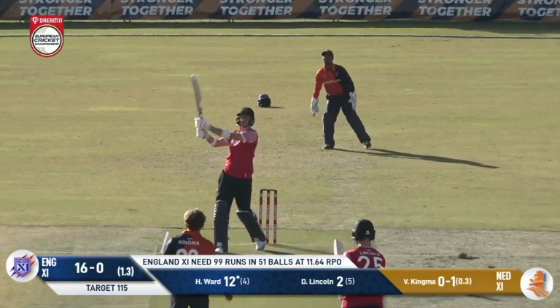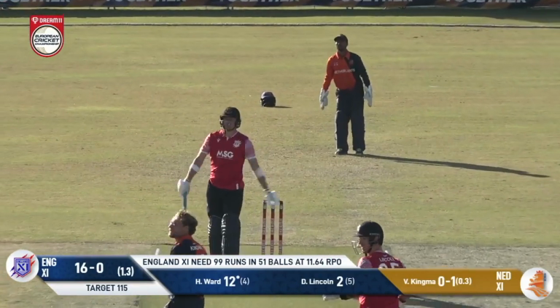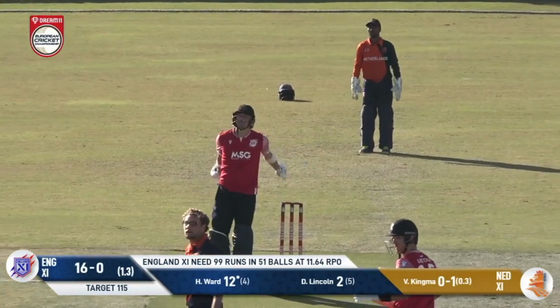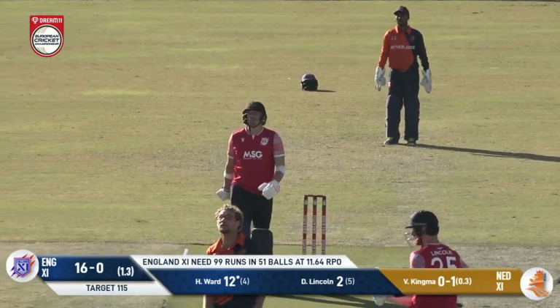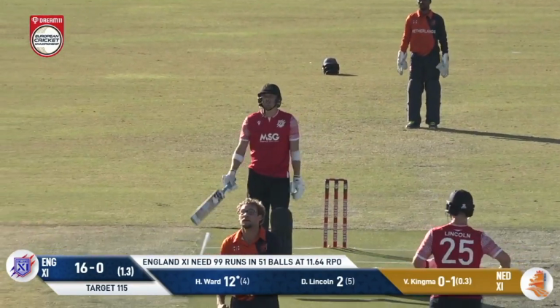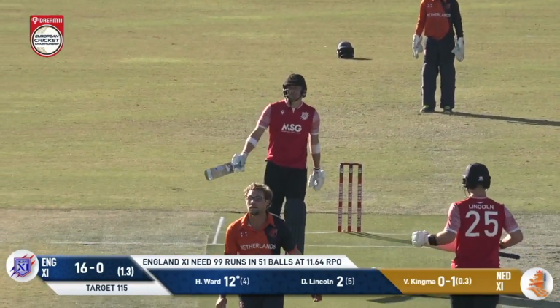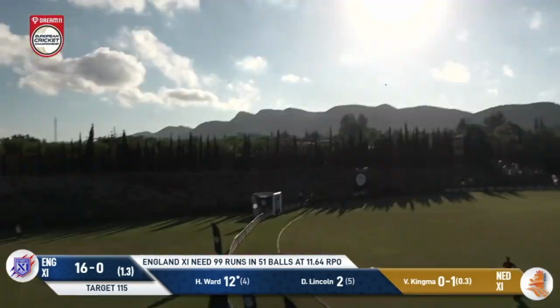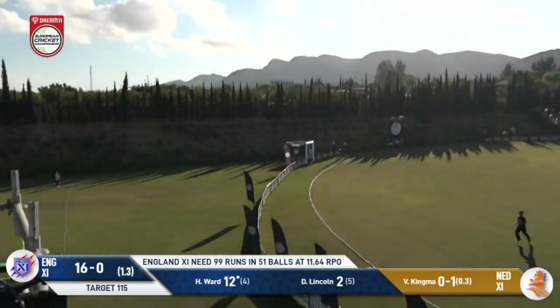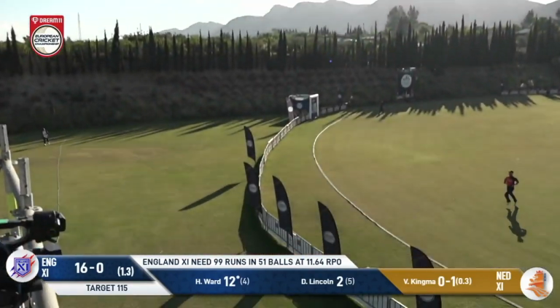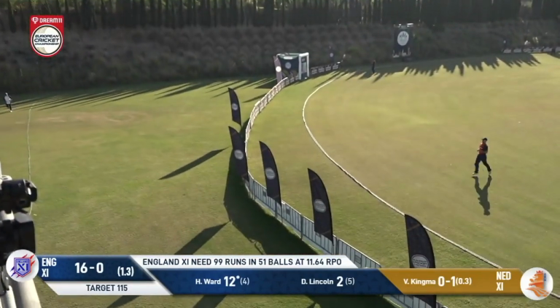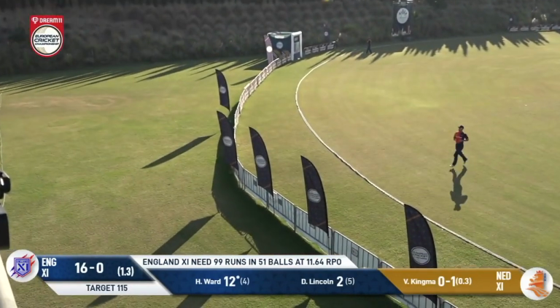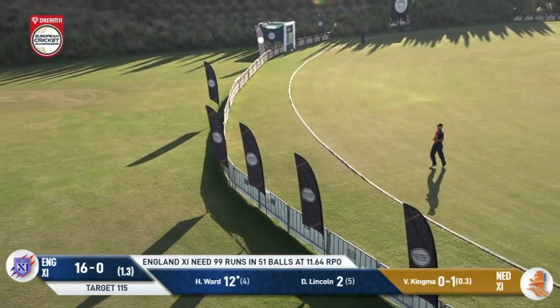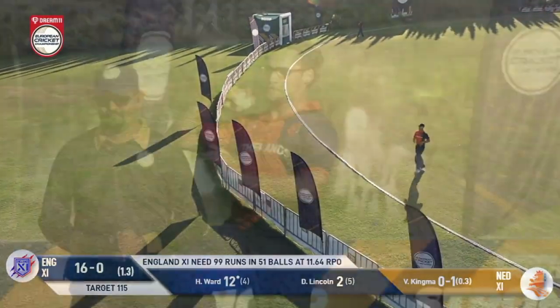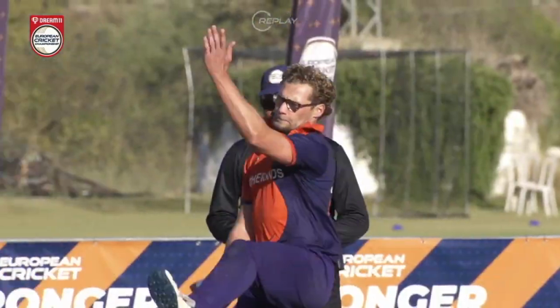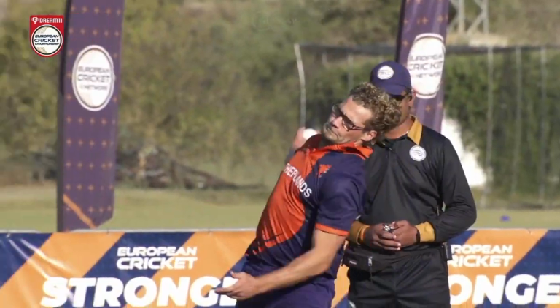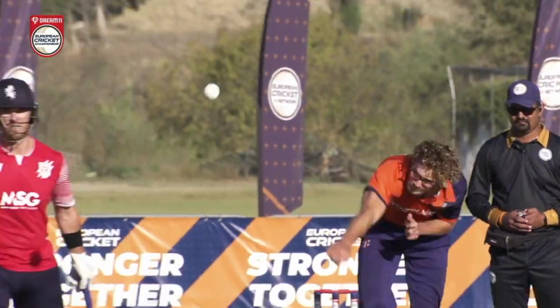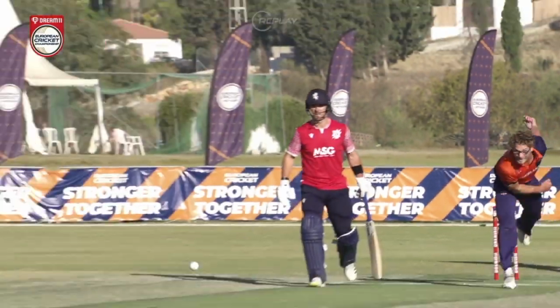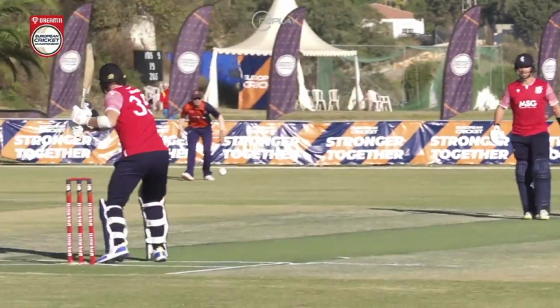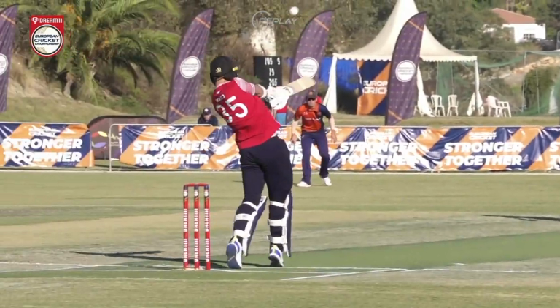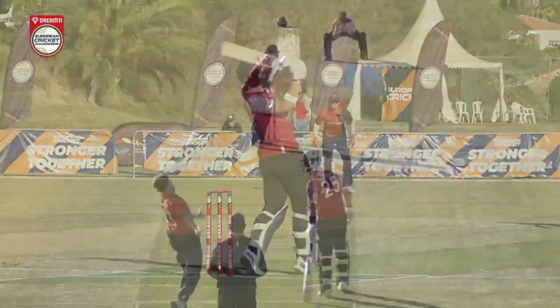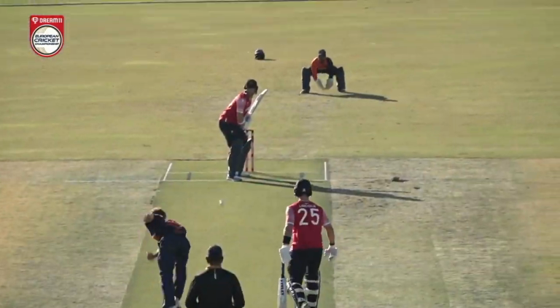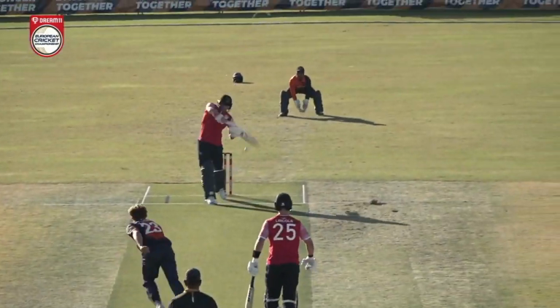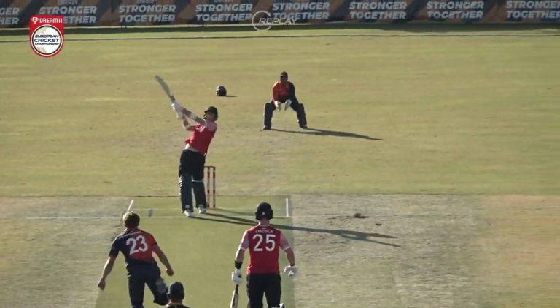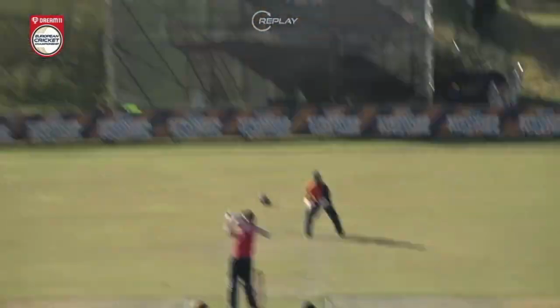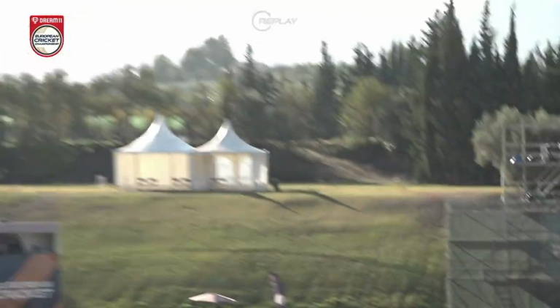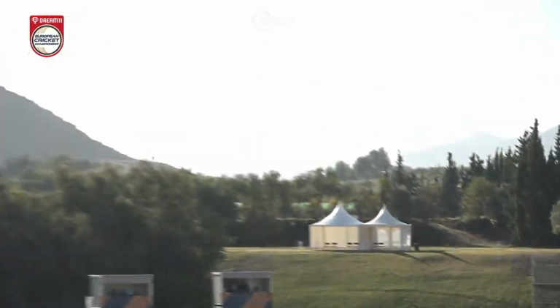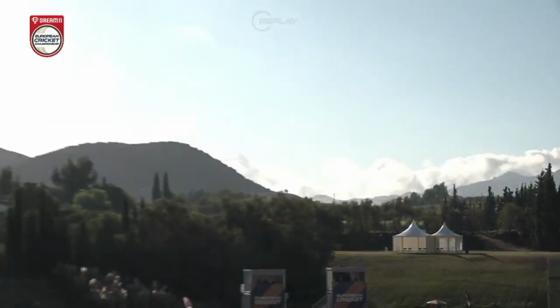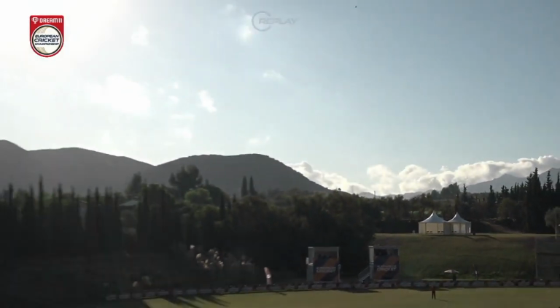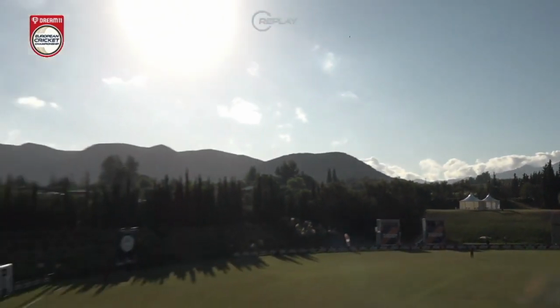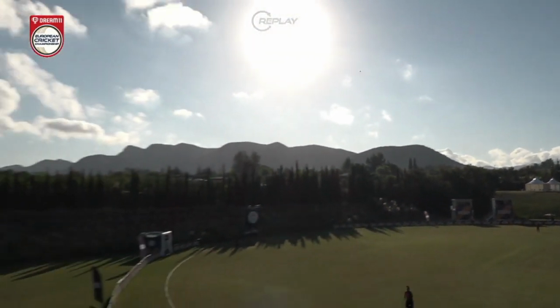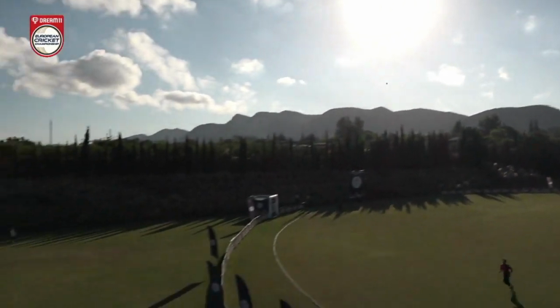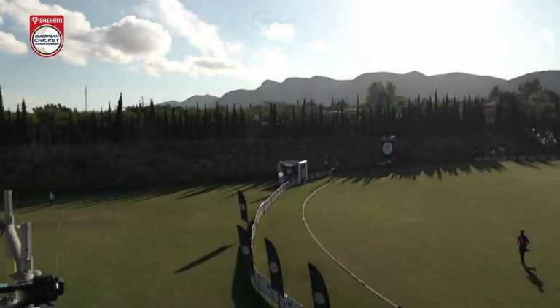Ward has absolutely blasted Kingma back over his head for six! That is going to give Vivian Kingma some thinking to do. Ward has found this power position in the last few days.